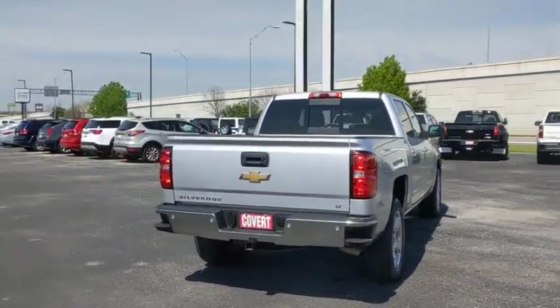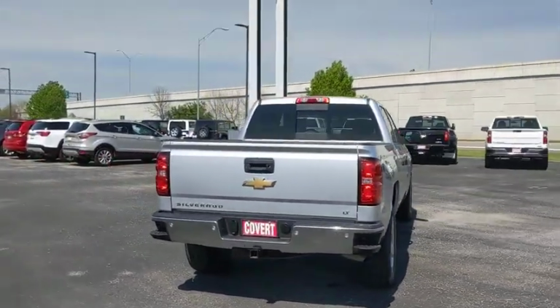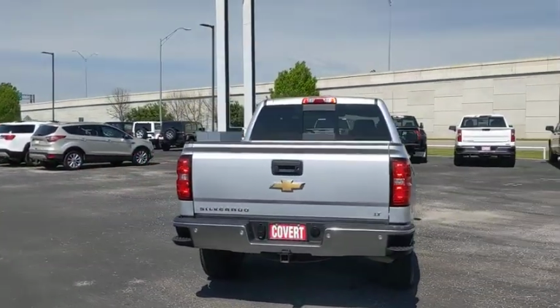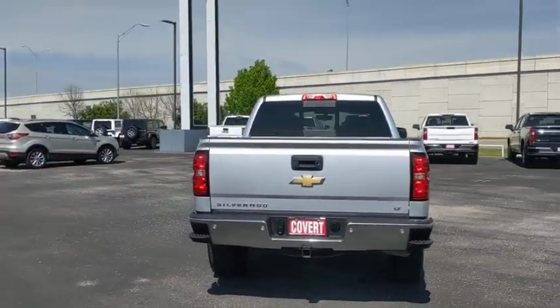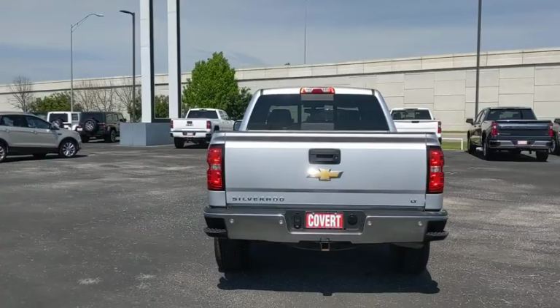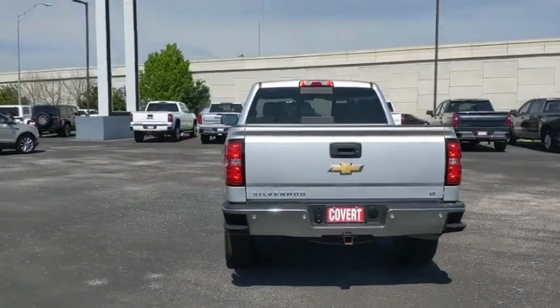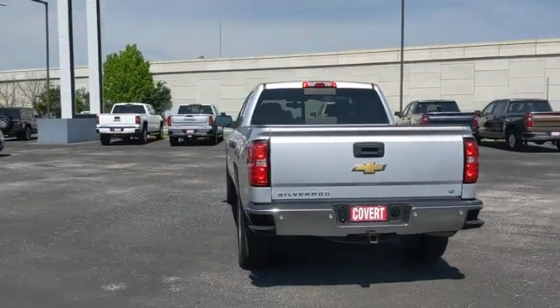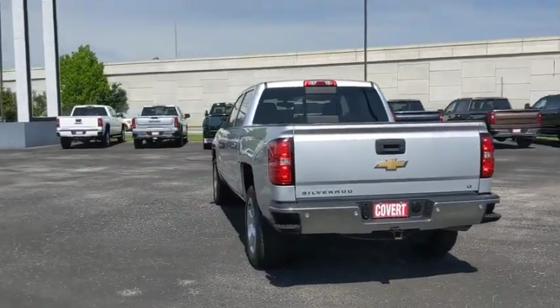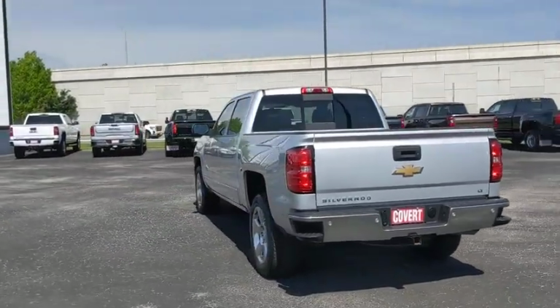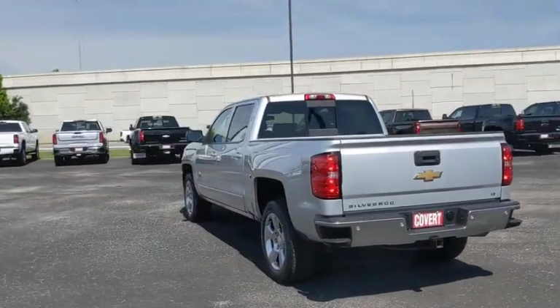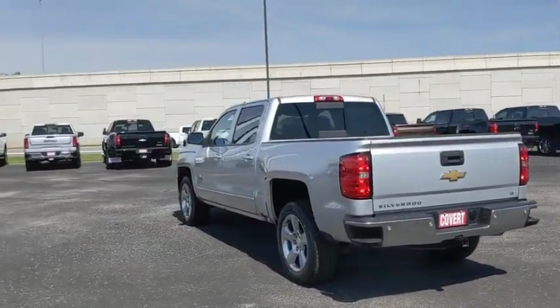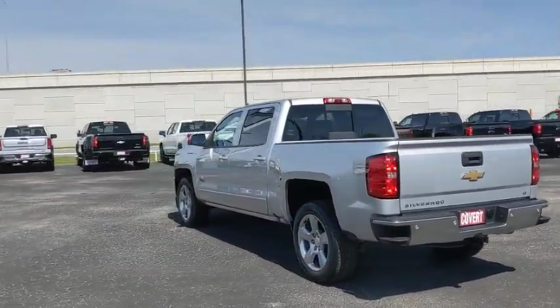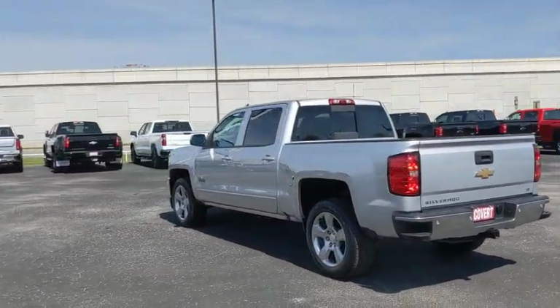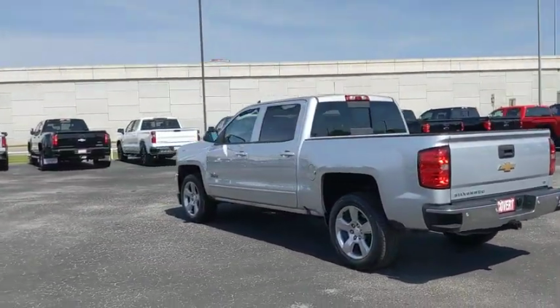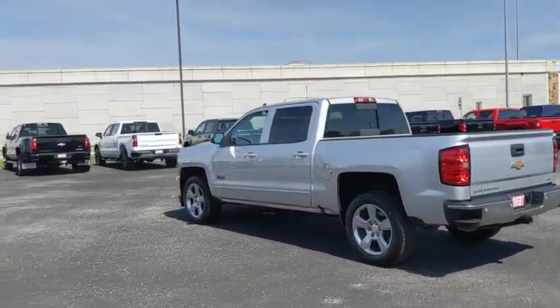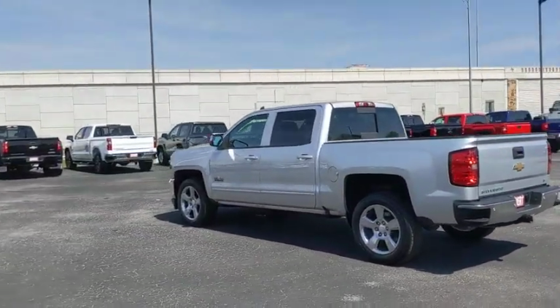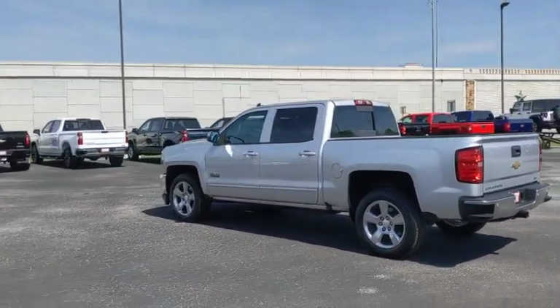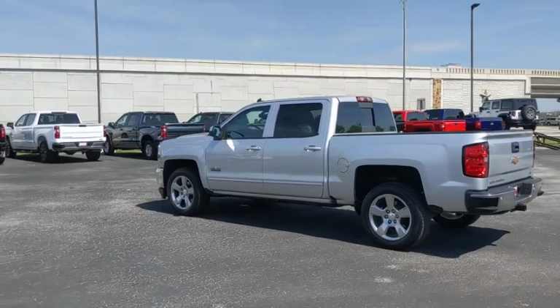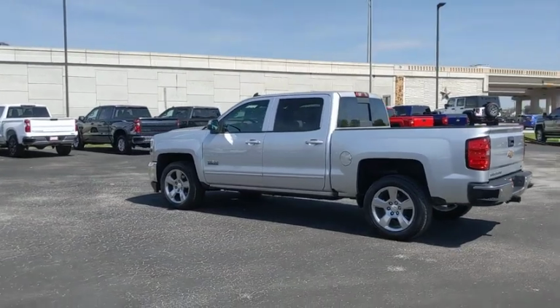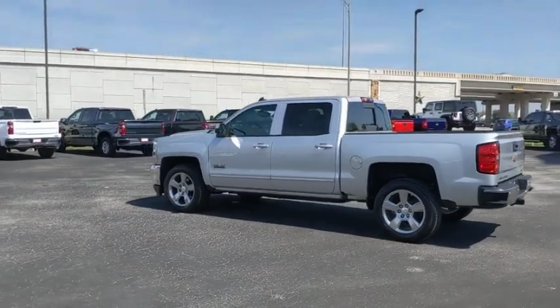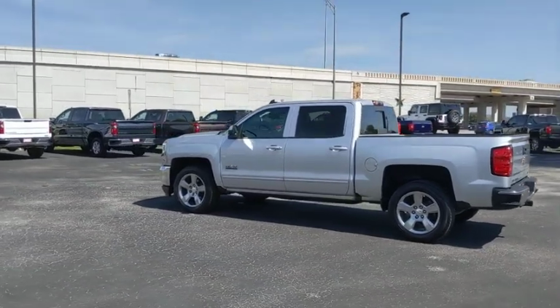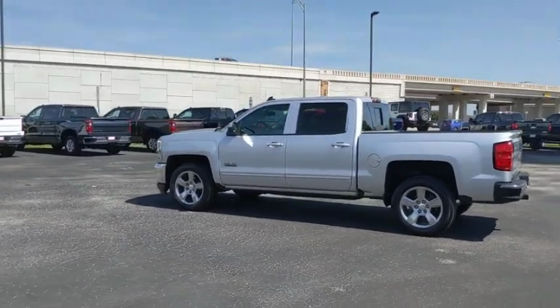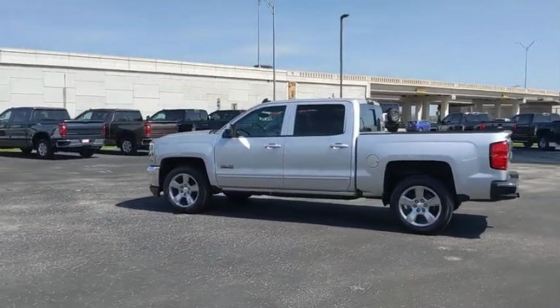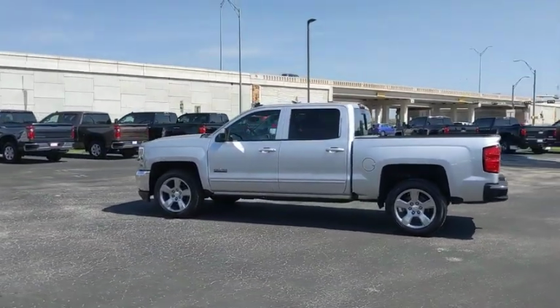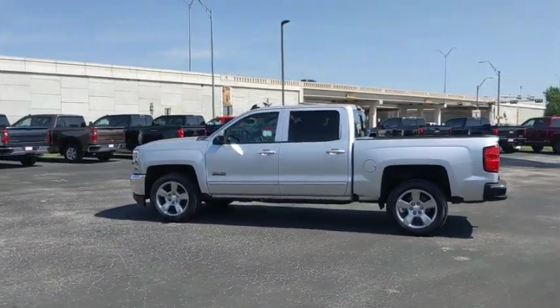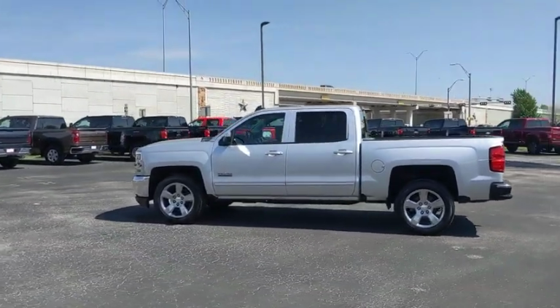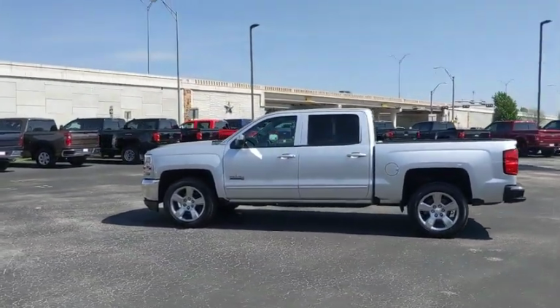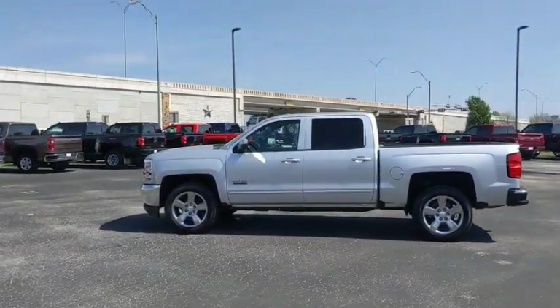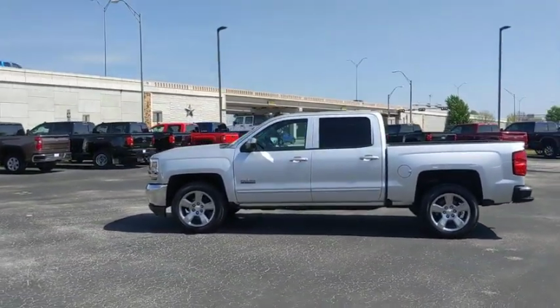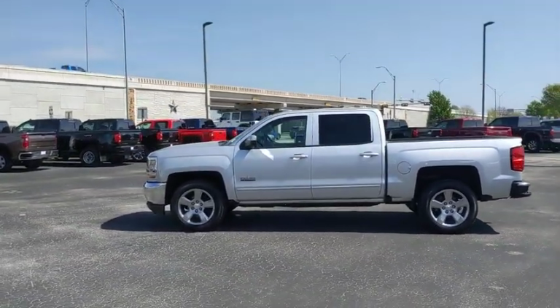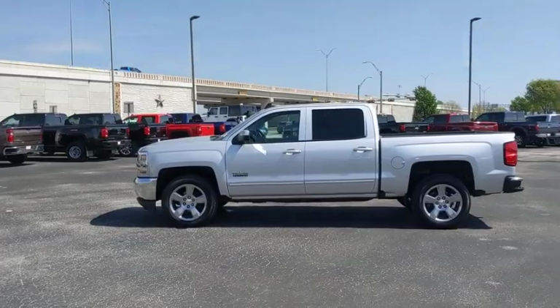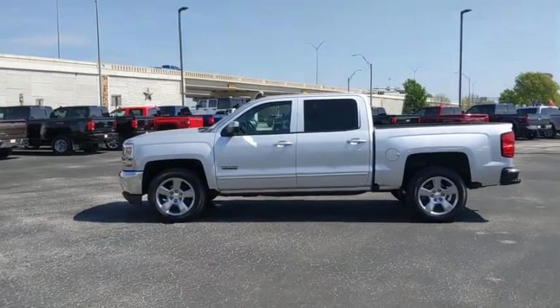This vehicle has less than 50,000 miles. Here are some of this vehicle's great options: traction control, steering wheel audio controls, stability control, keyless entry, anti-lock braking system, and backup camera.